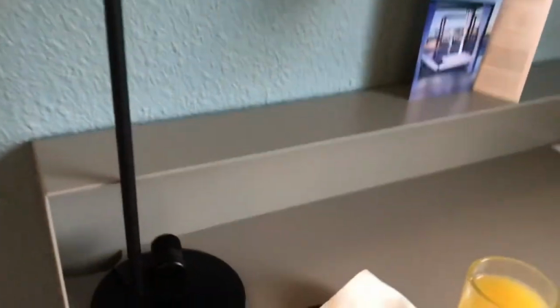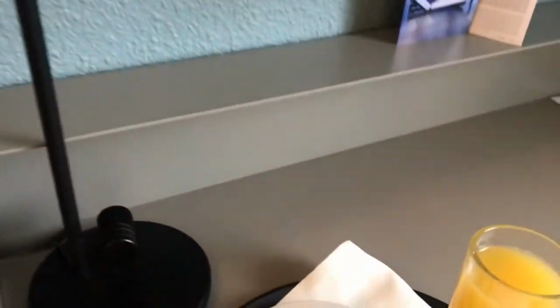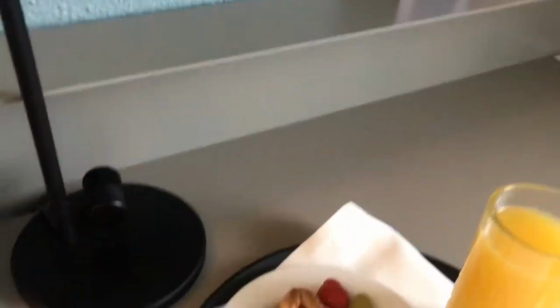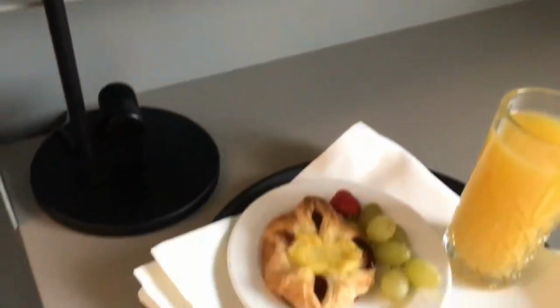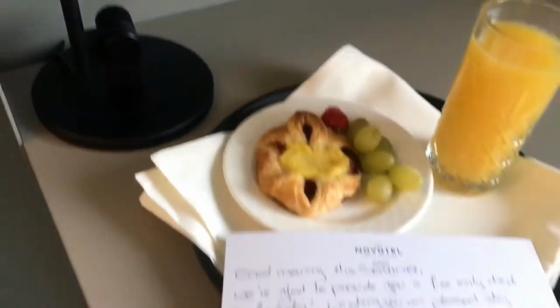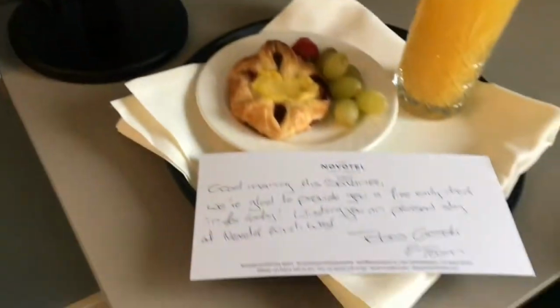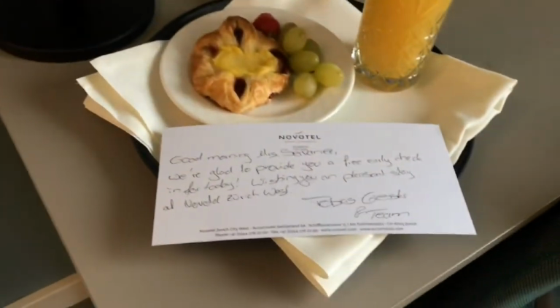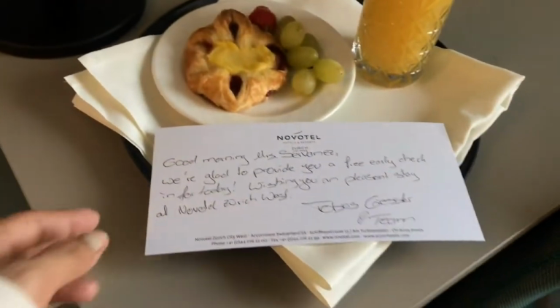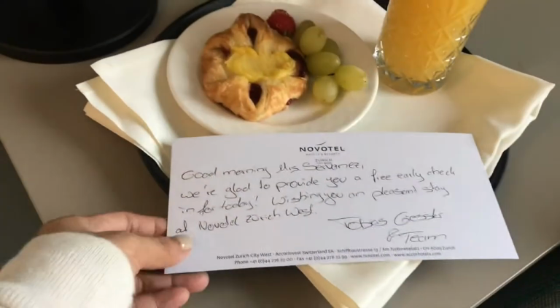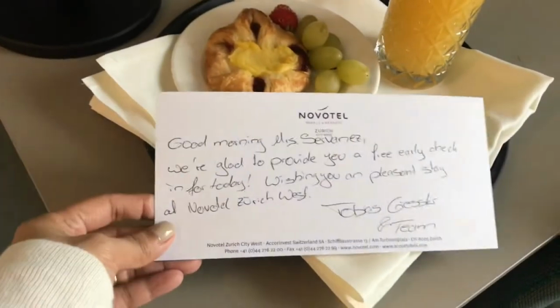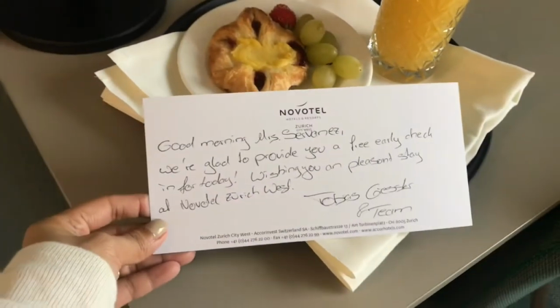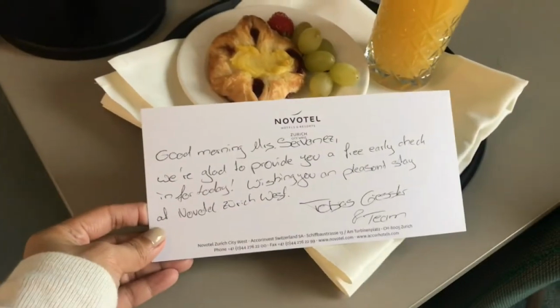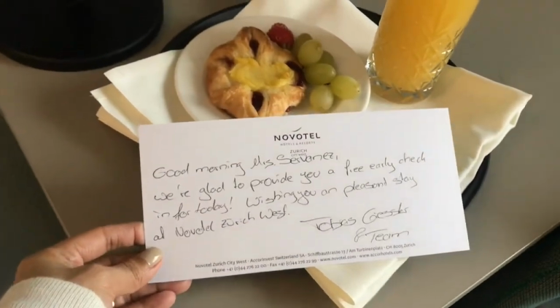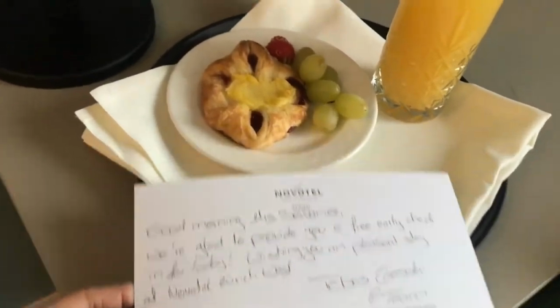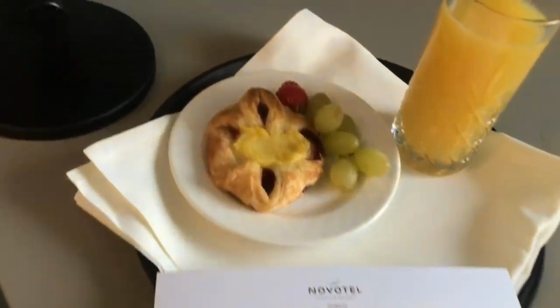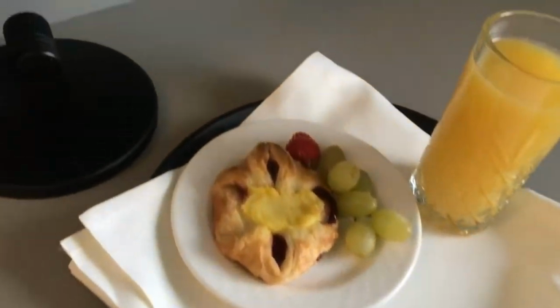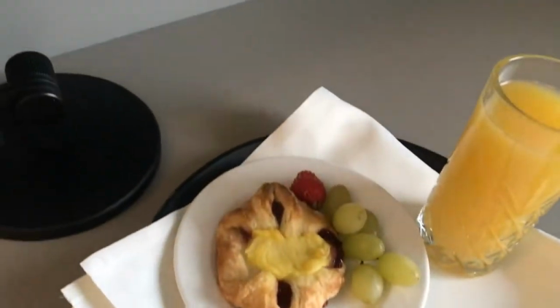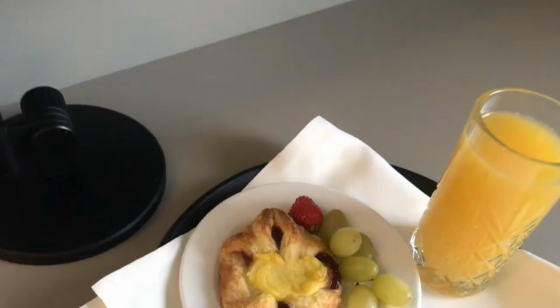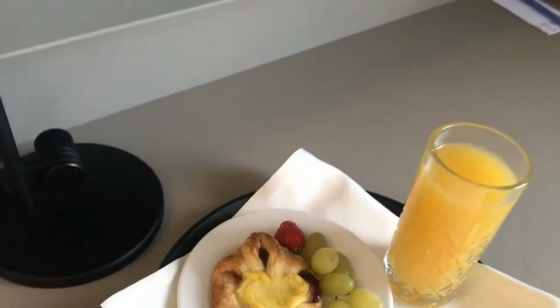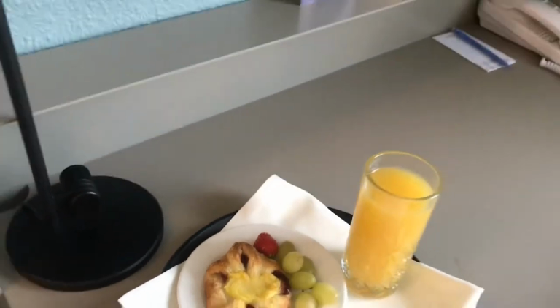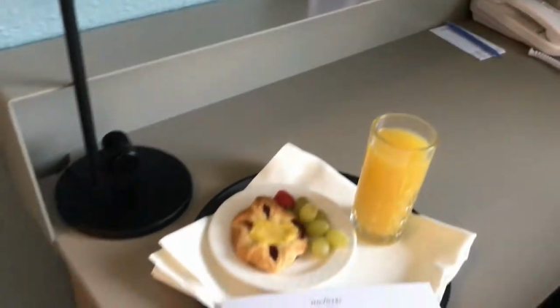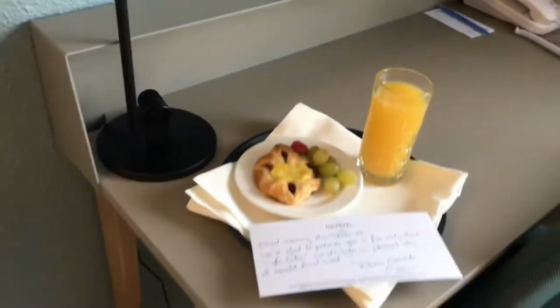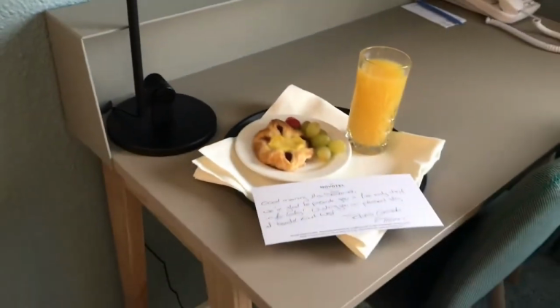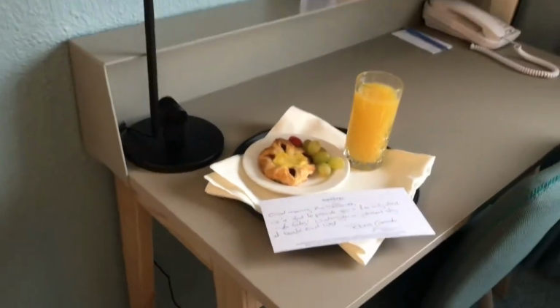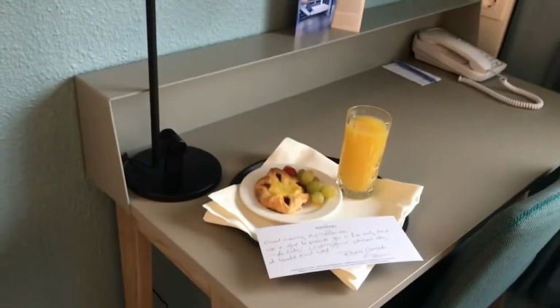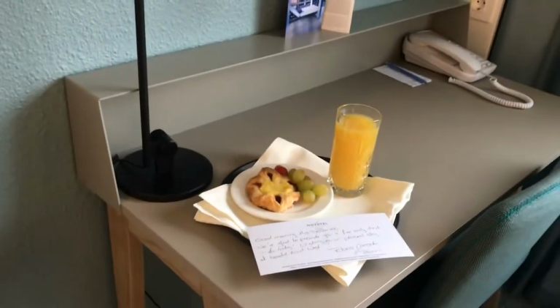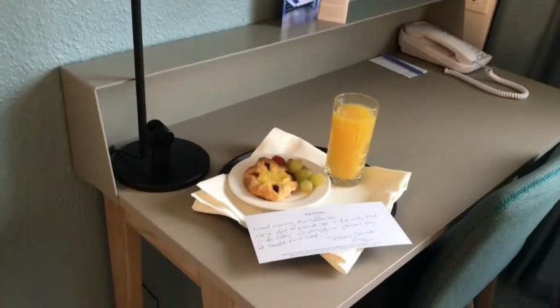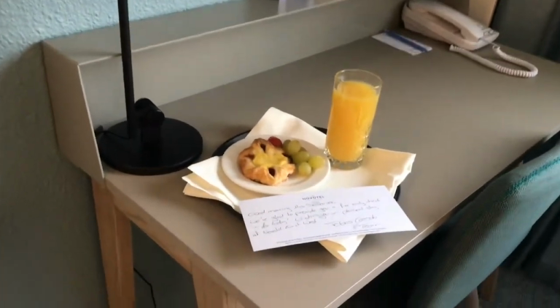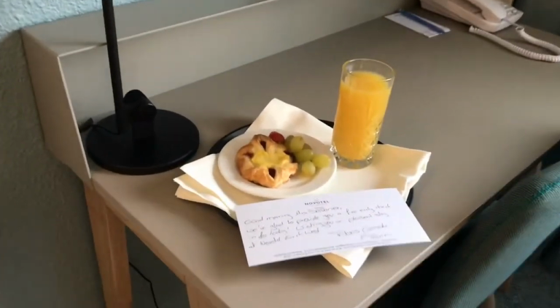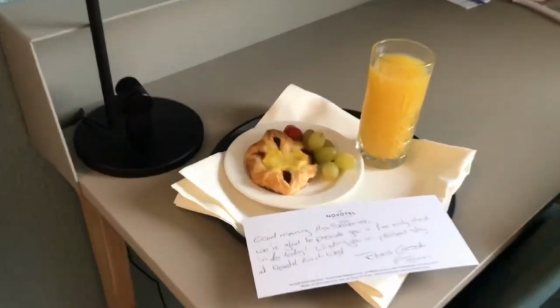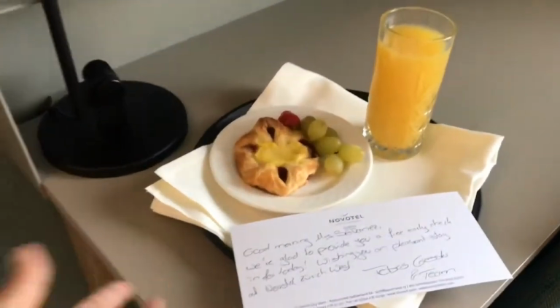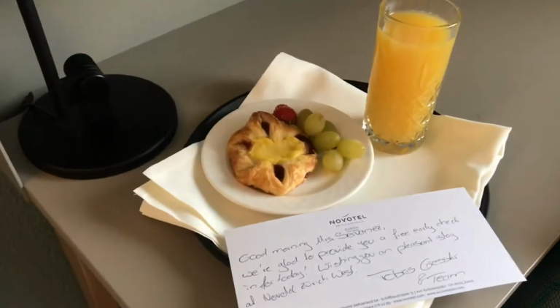Tada! How sweet — a personalized greeting plus pastry, some fruits, and welcome drinks. Very sweet!